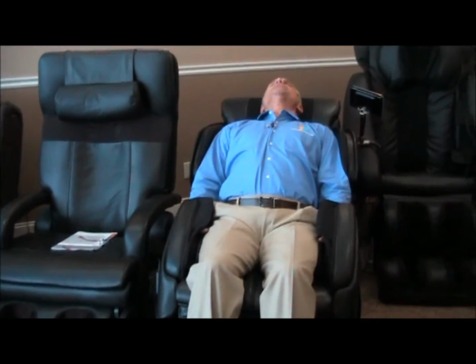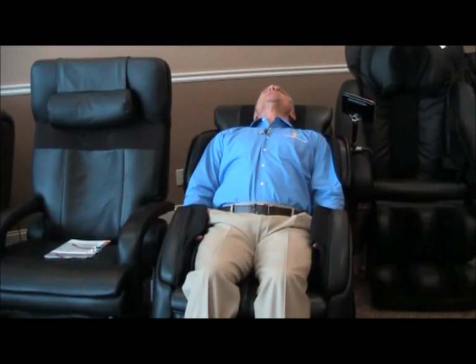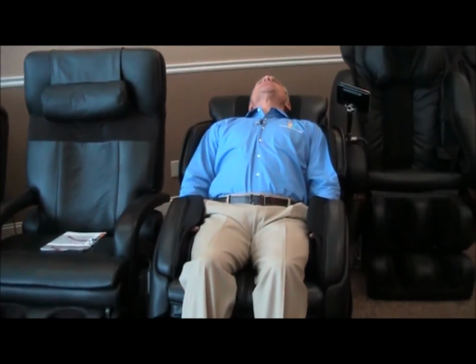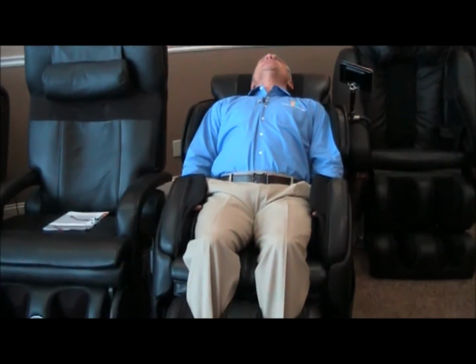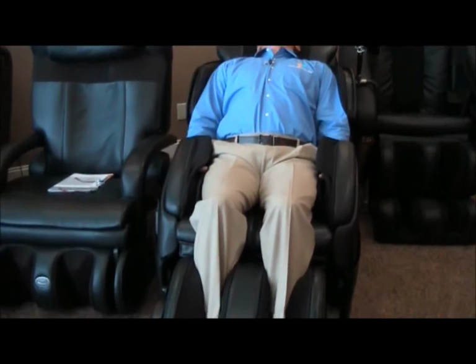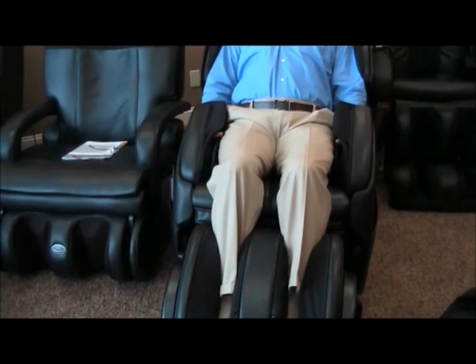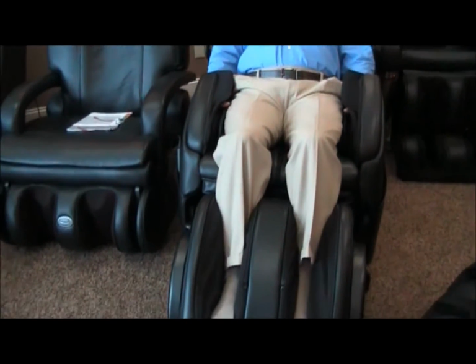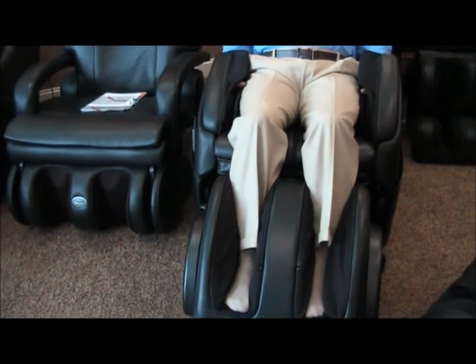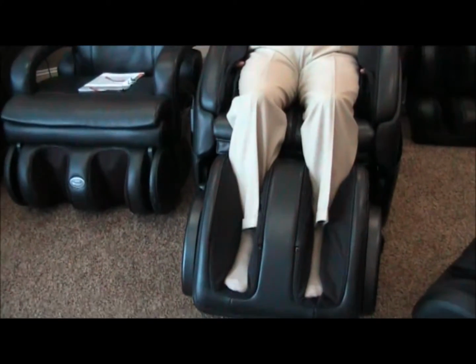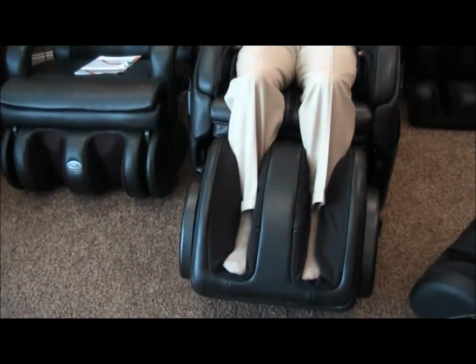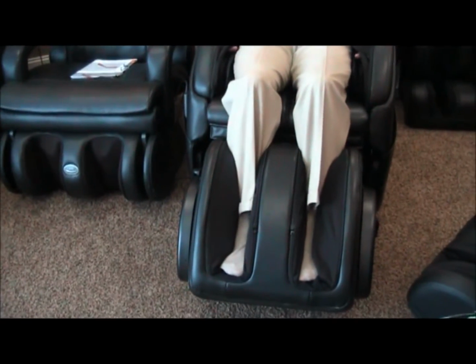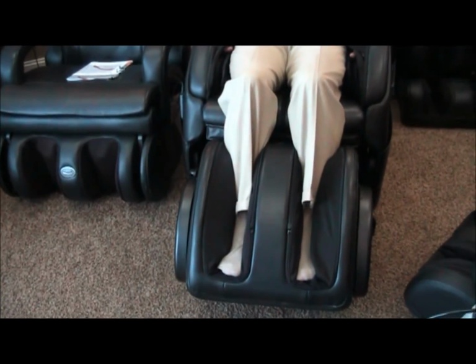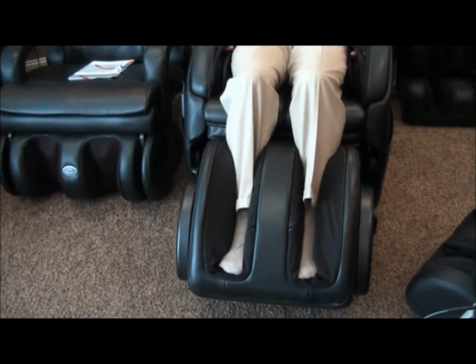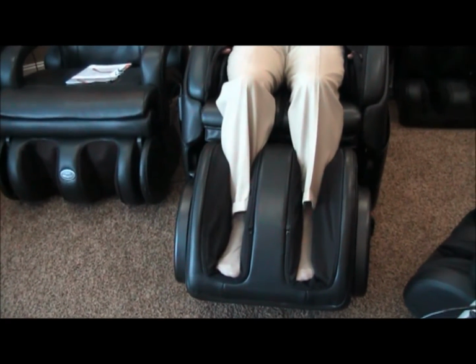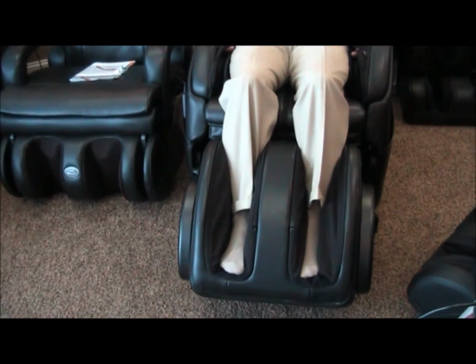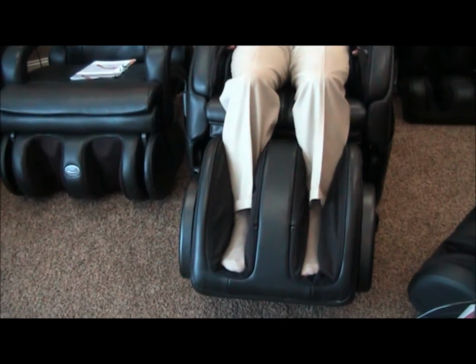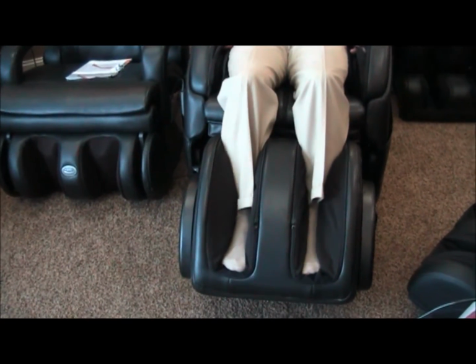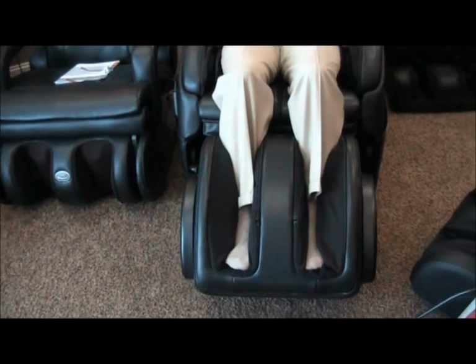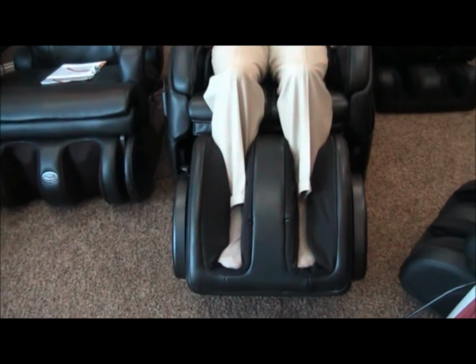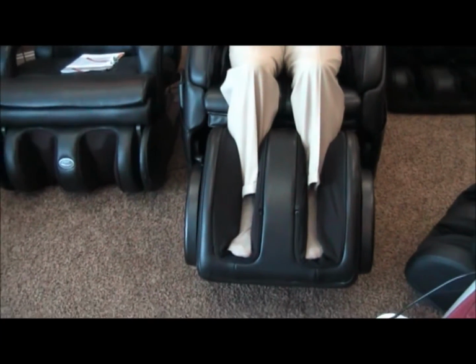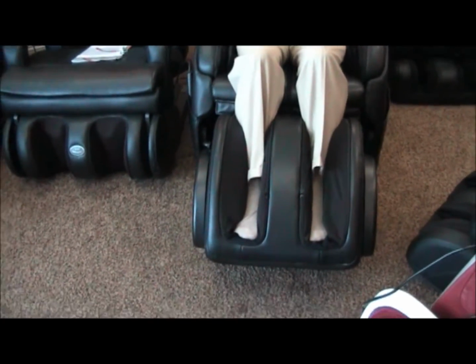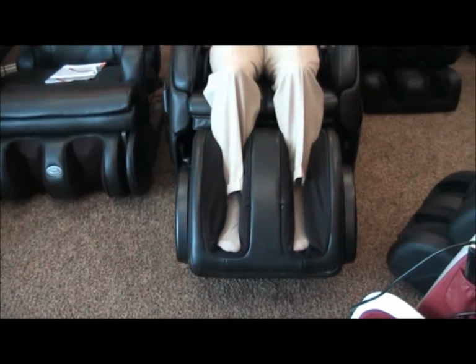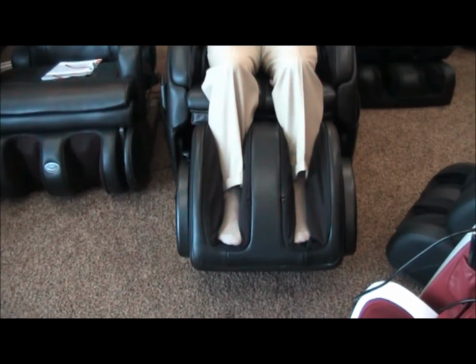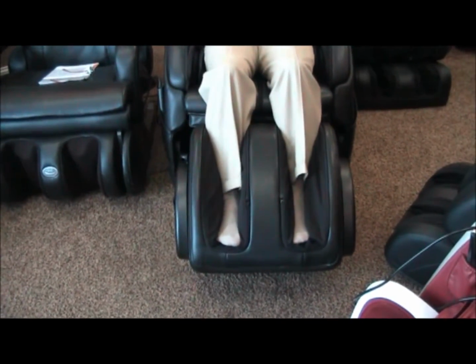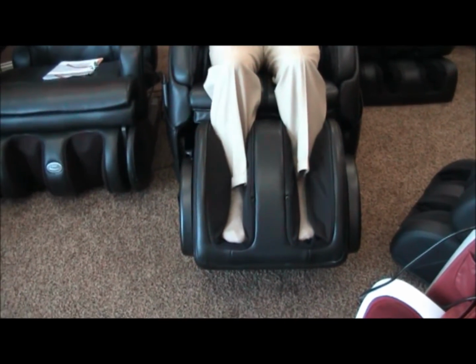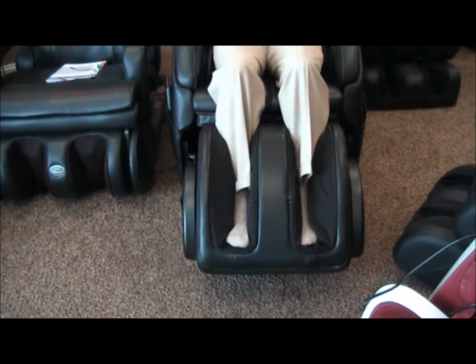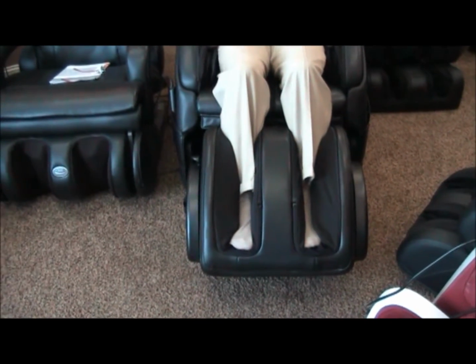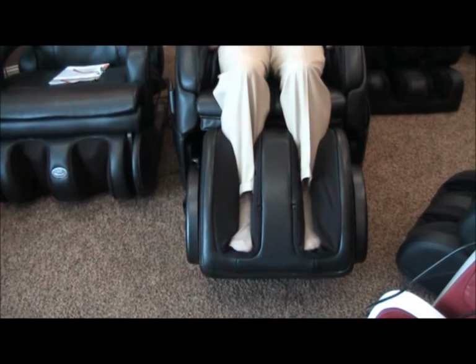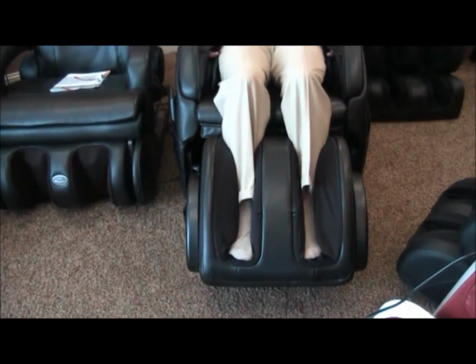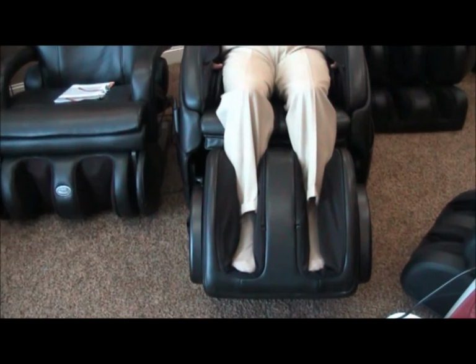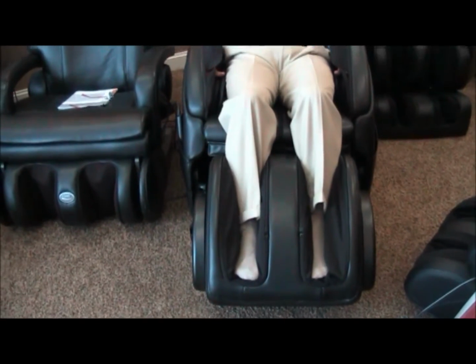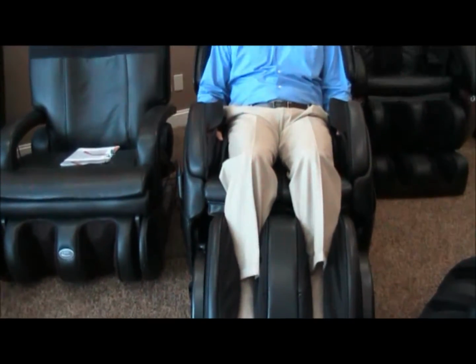You can also see the calf paddles — the paddle technology that they use in the calves — moving in a wave-like manner up and down my calves and in my feet. And this one also has foot rollers. It's a very nice massage chair.